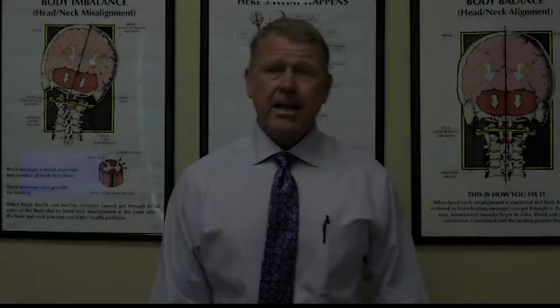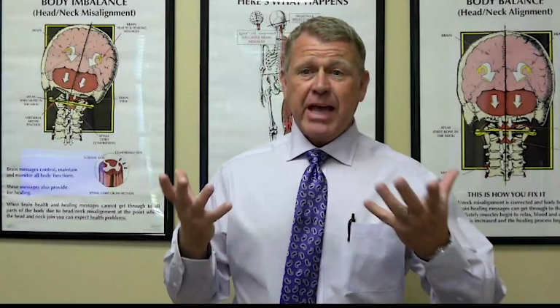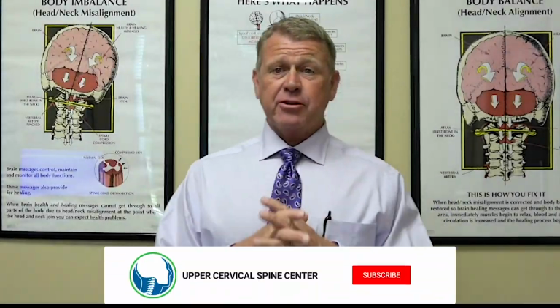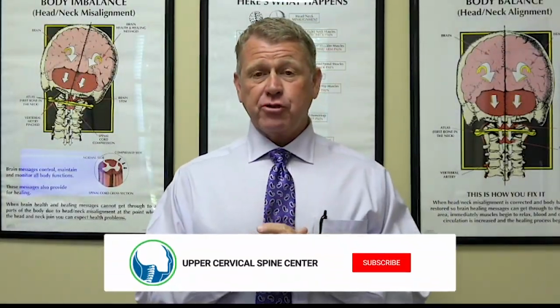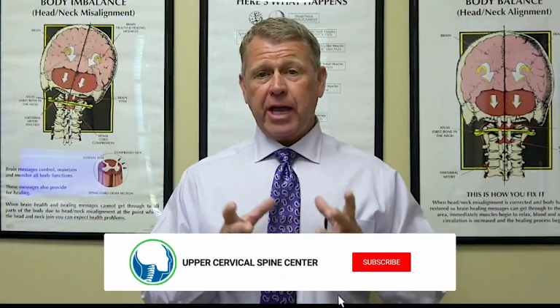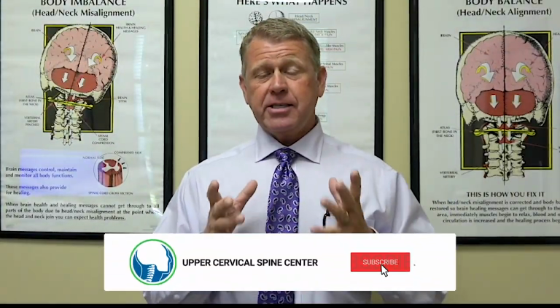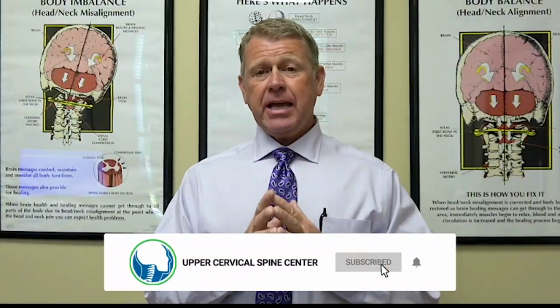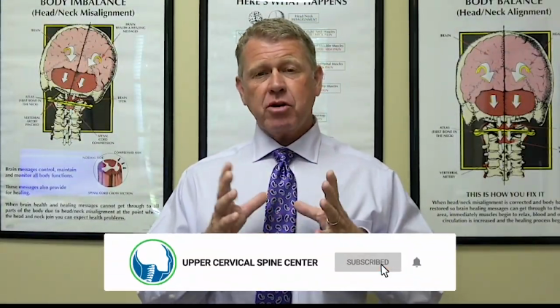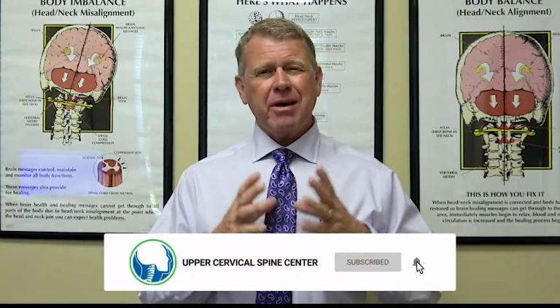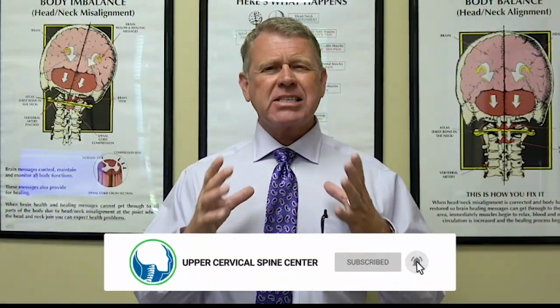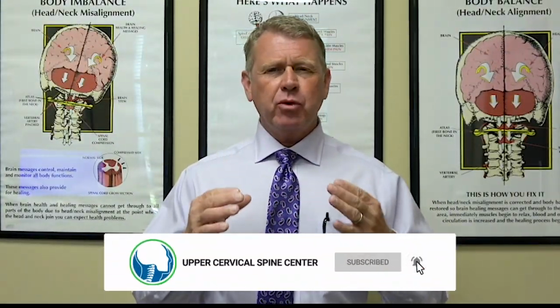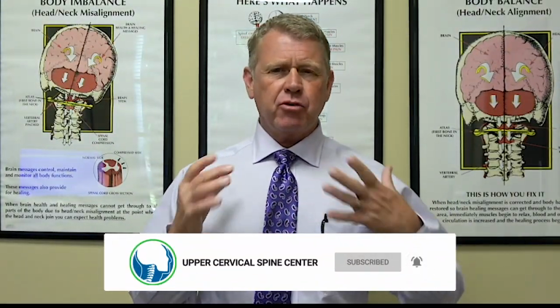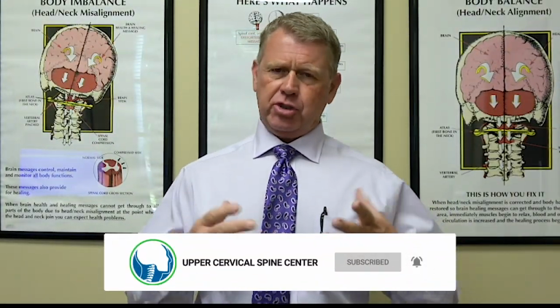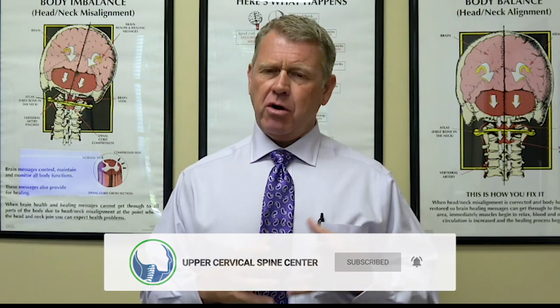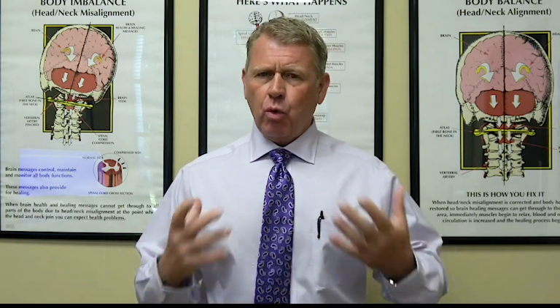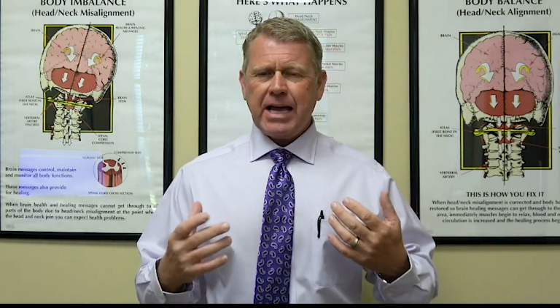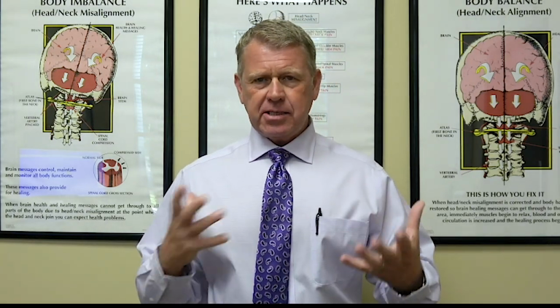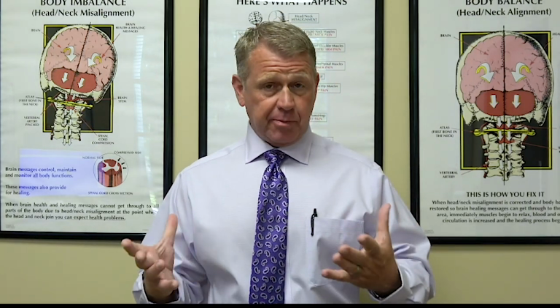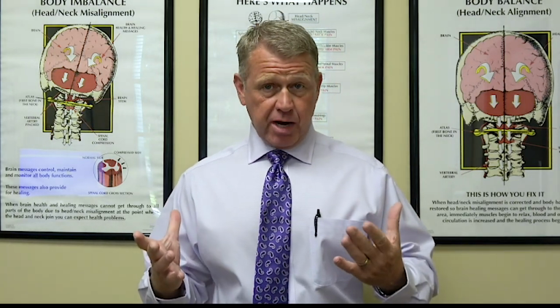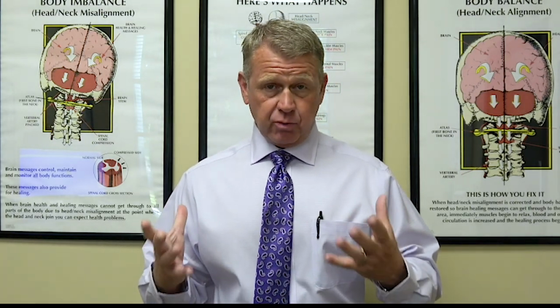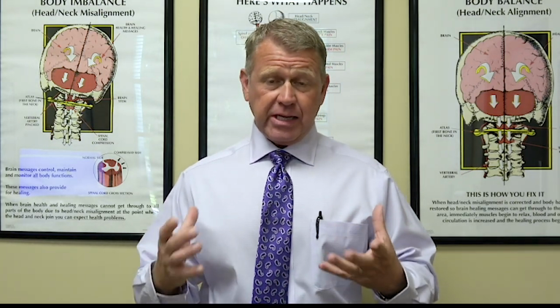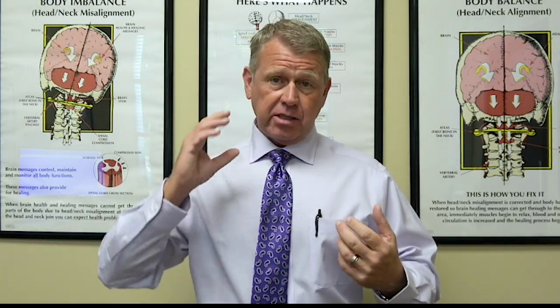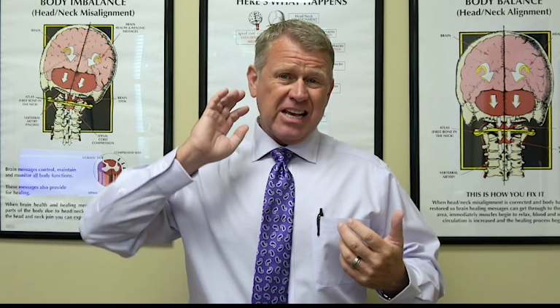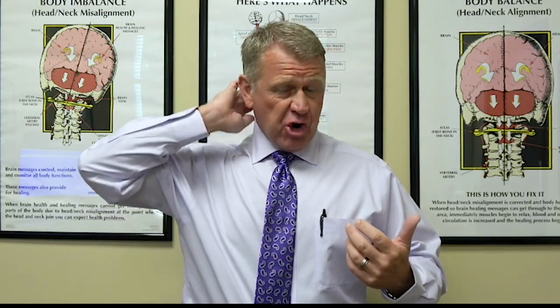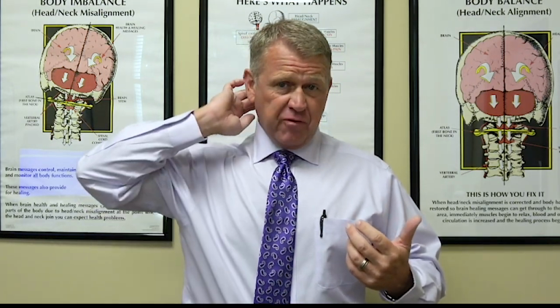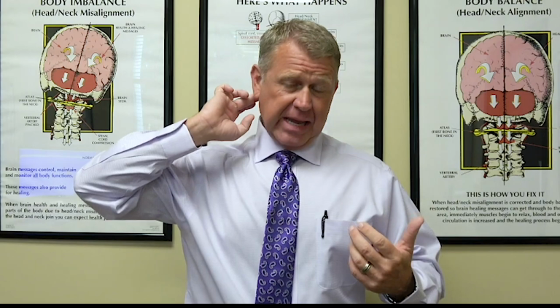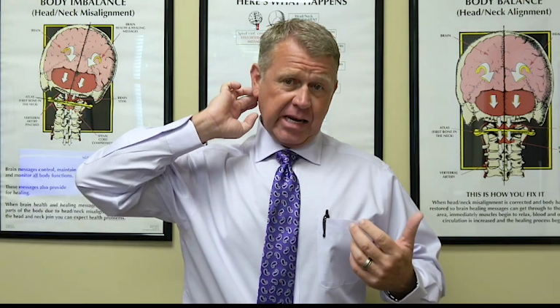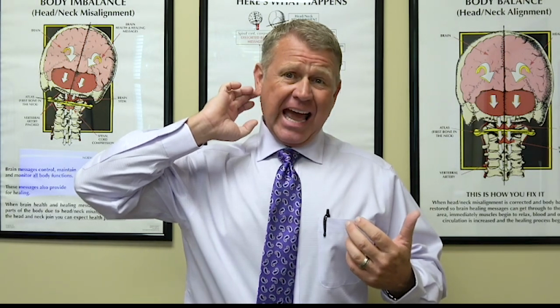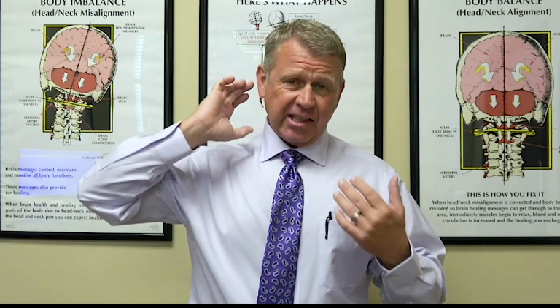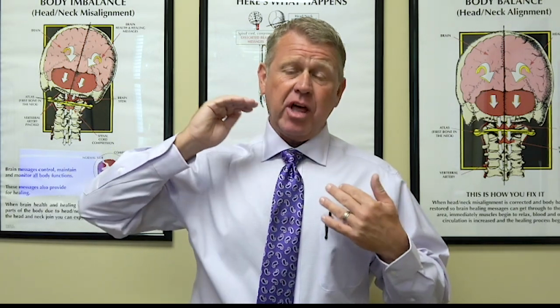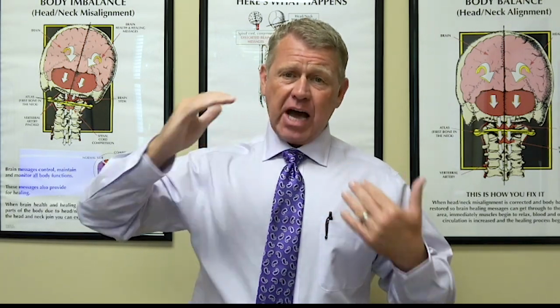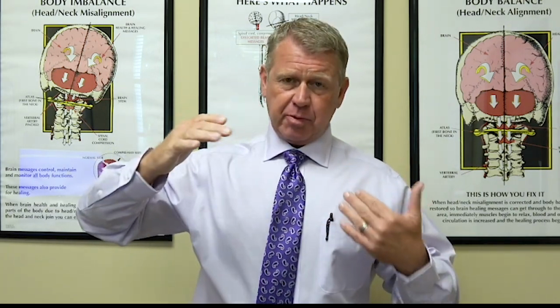Hey, I'm Dr. Ray Drury, and today we're talking about occipital neuralgia. What exactly is occipital neuralgia? Well, it is nerve pain at the level of the occiput.